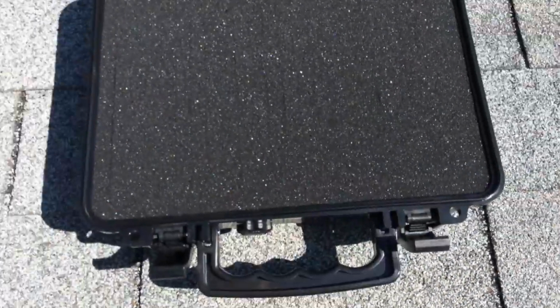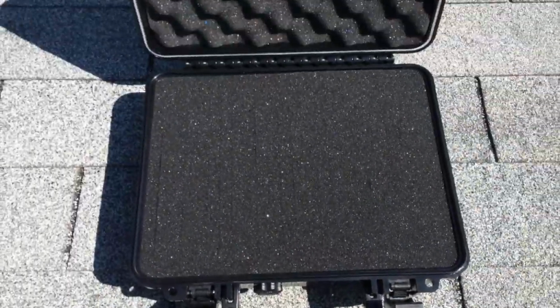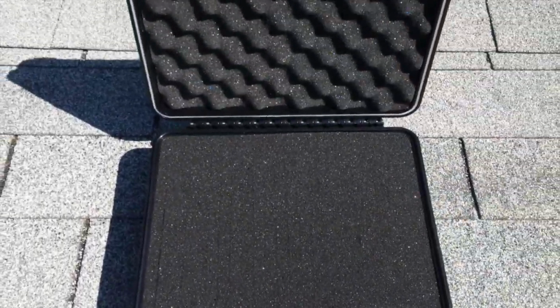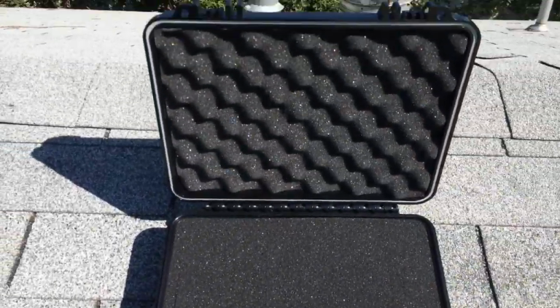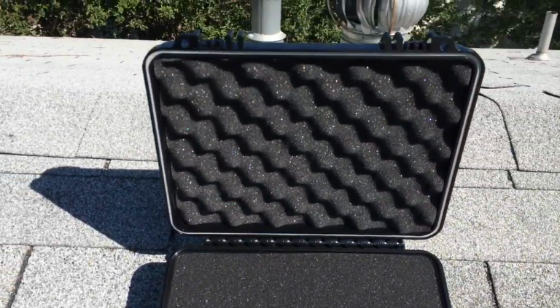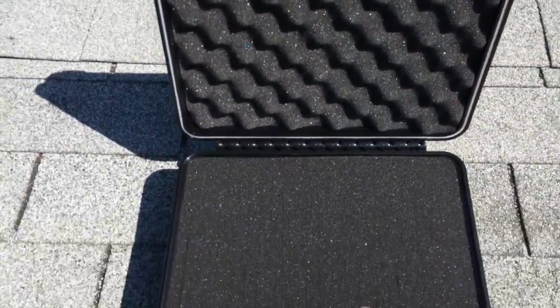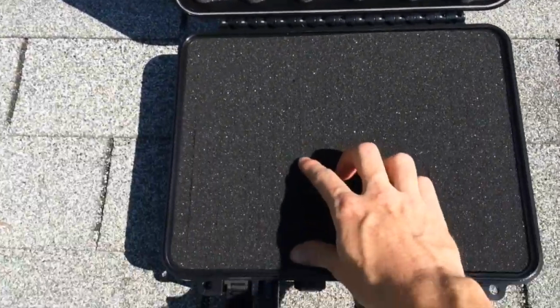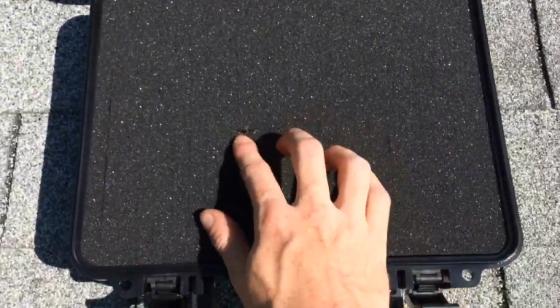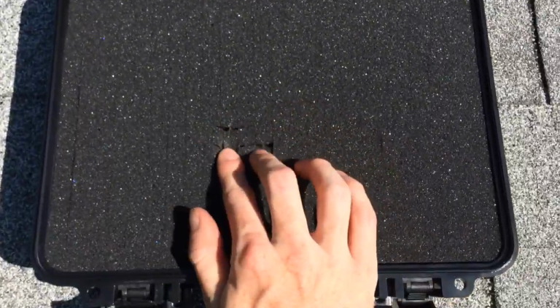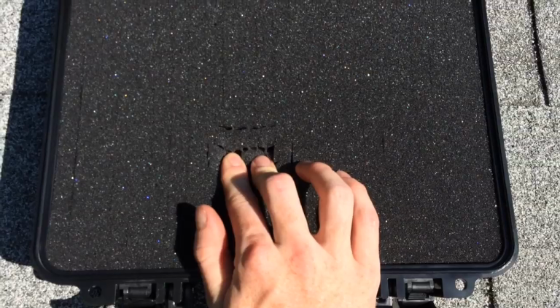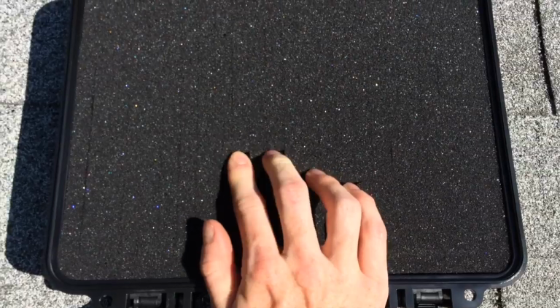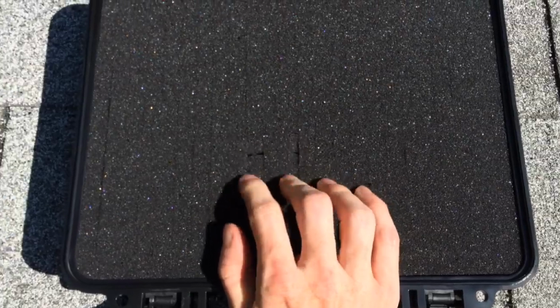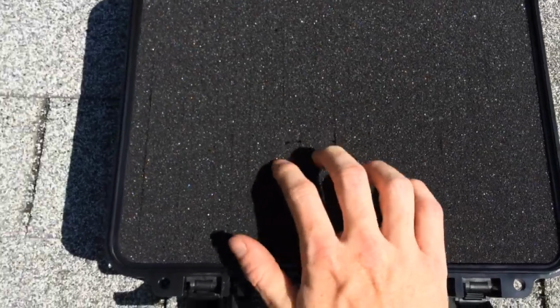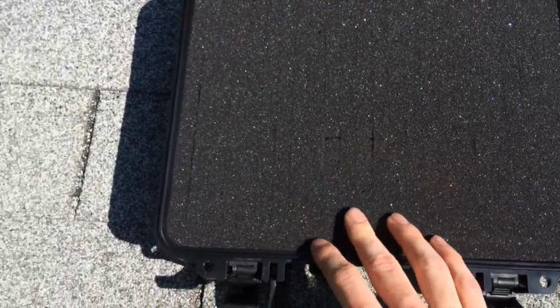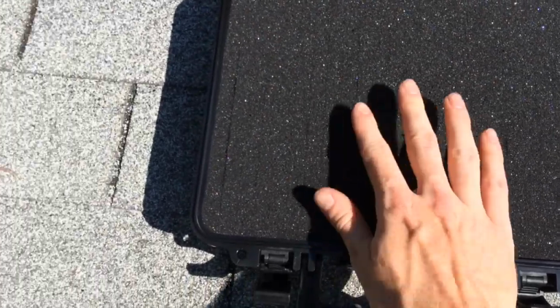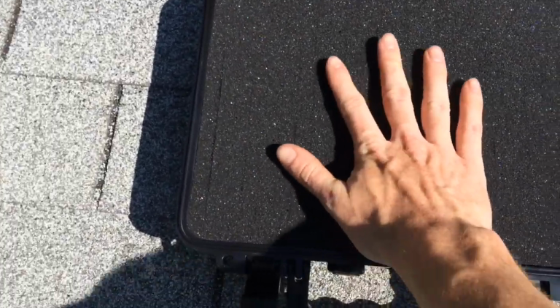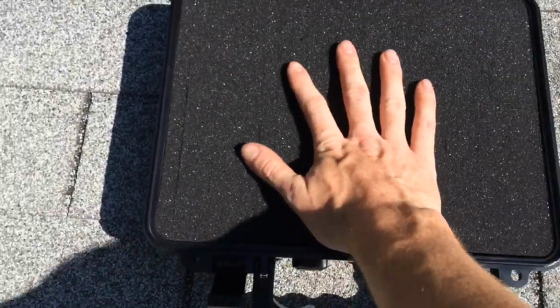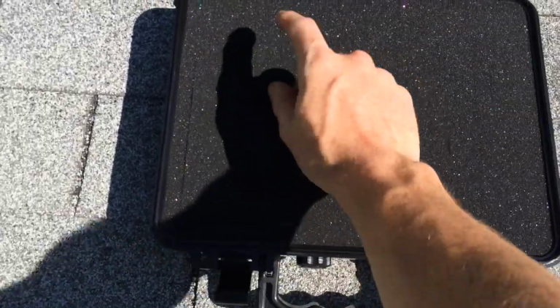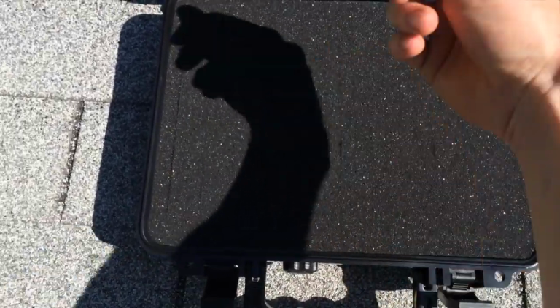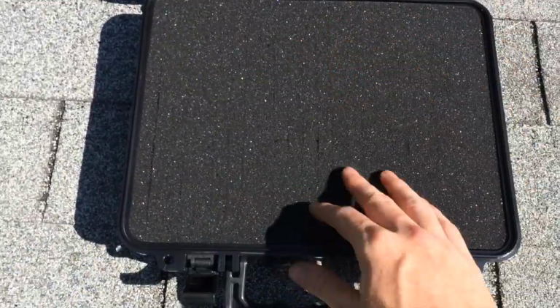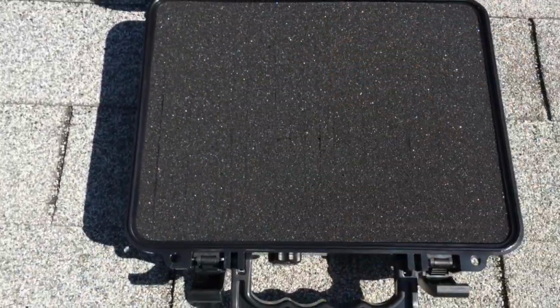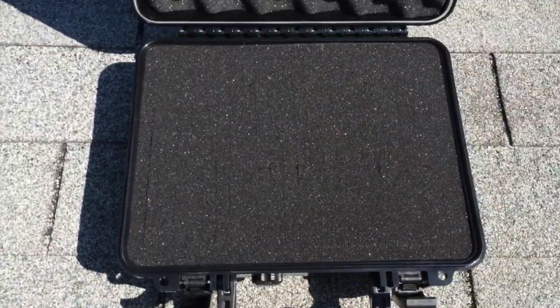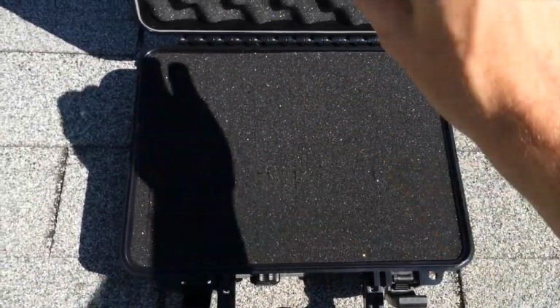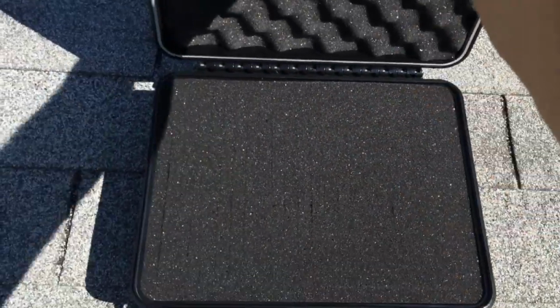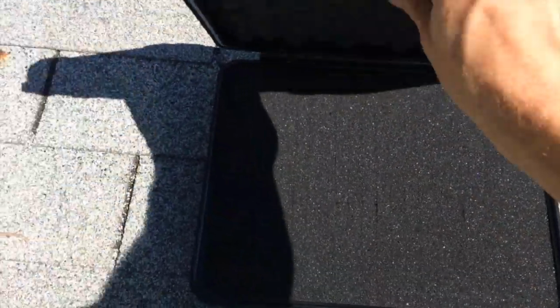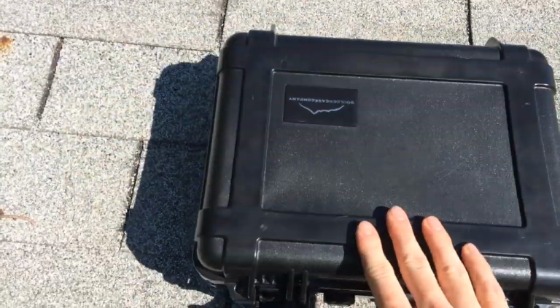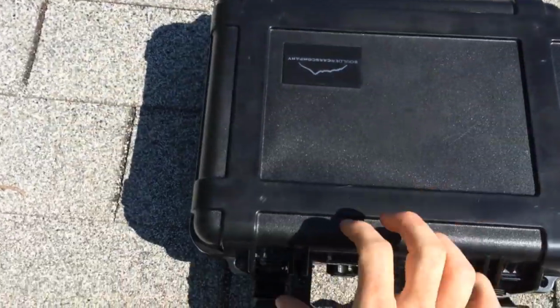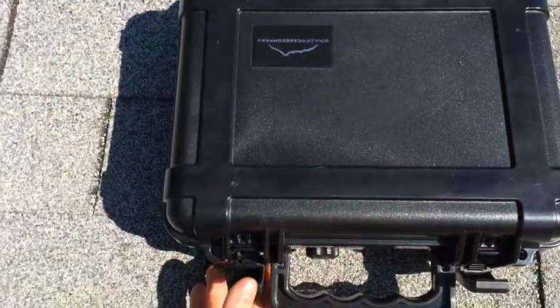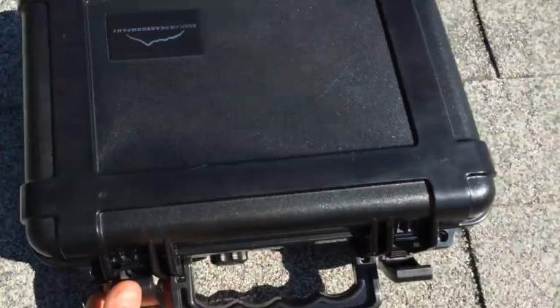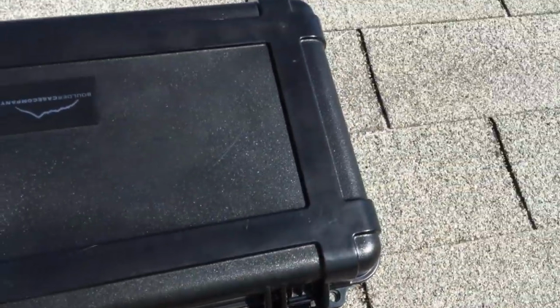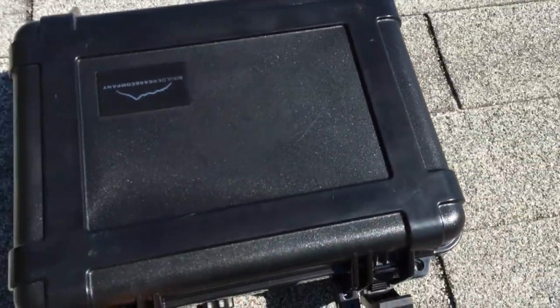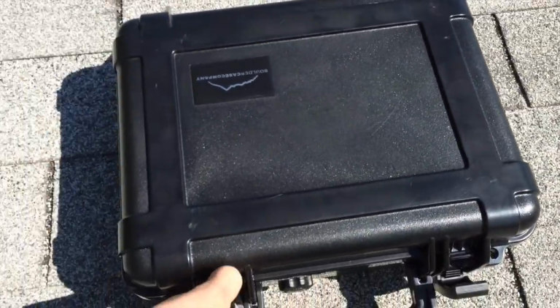Here she is inside. The foam is pre-cut, so you can put all kinds of neat stuff in there without cutting anything really. Kind of a nice looking case. So let's see how it does.